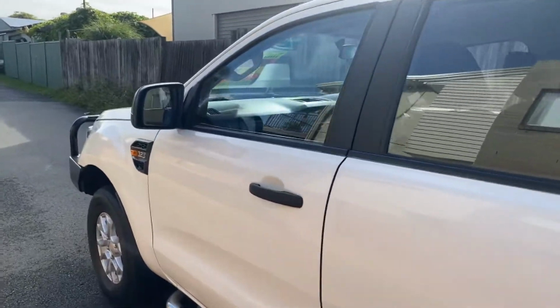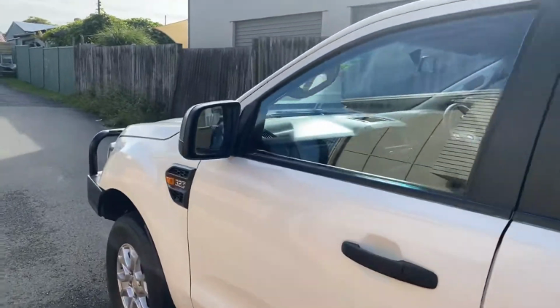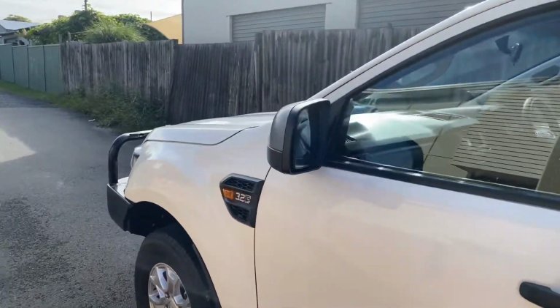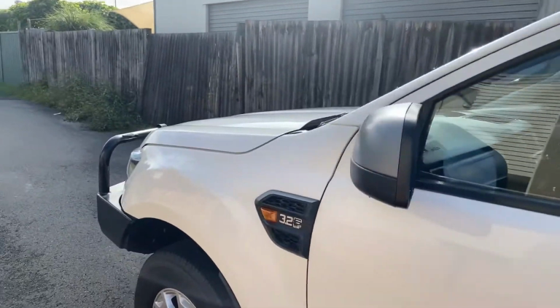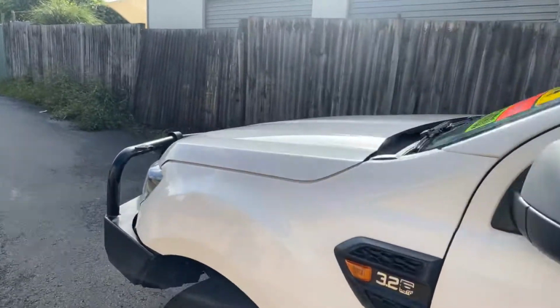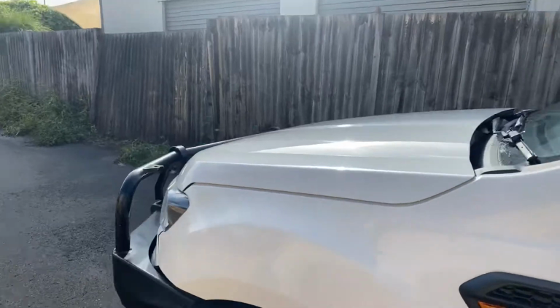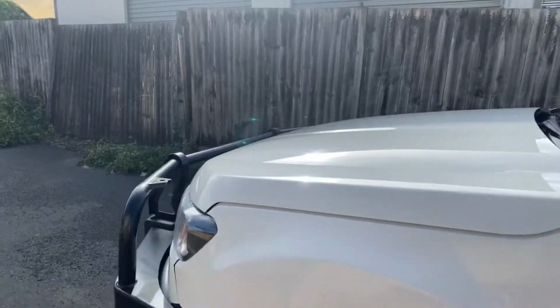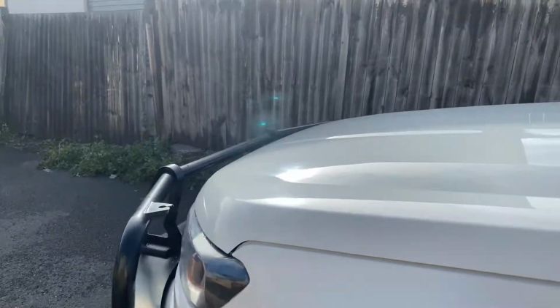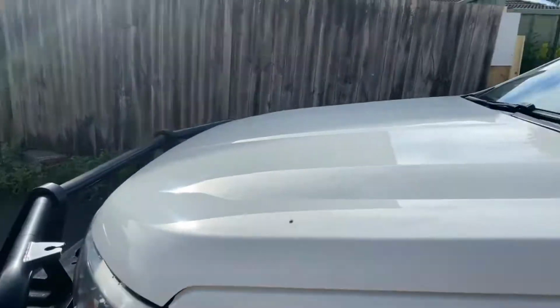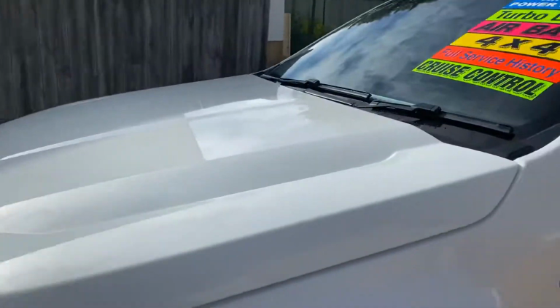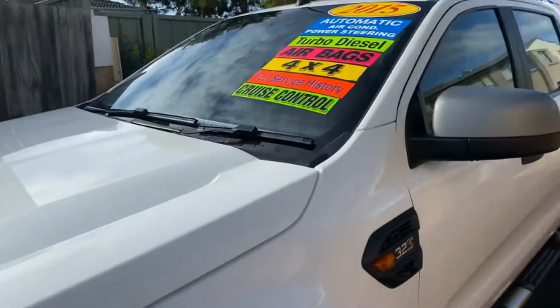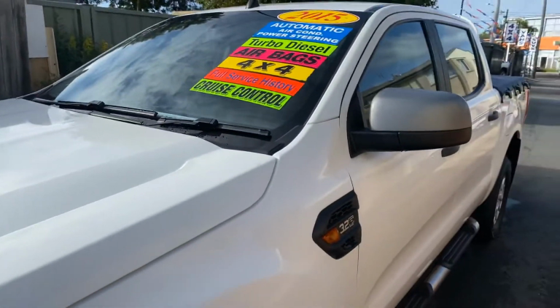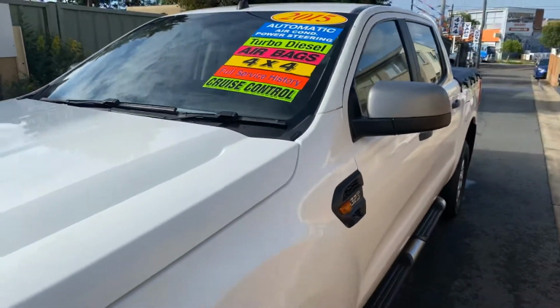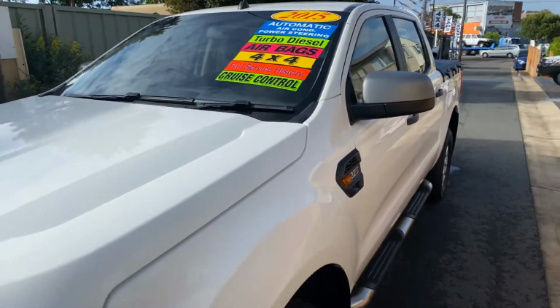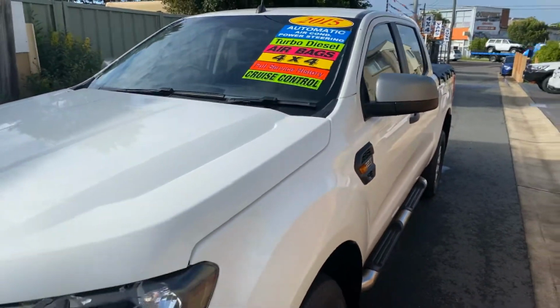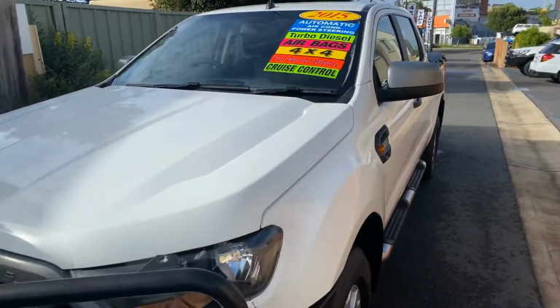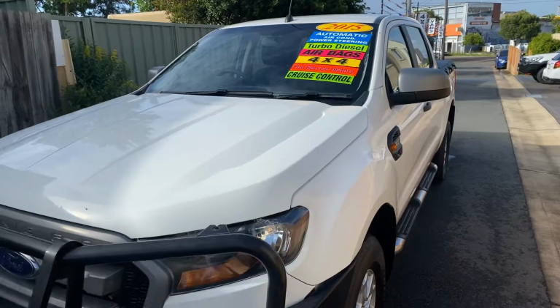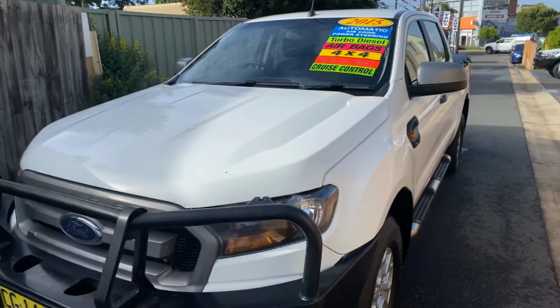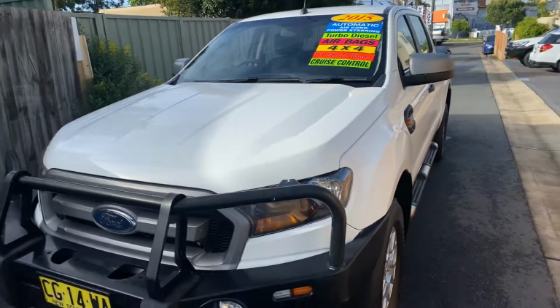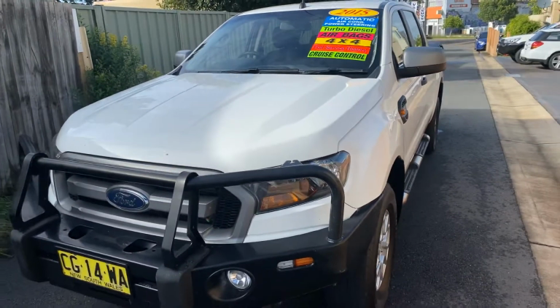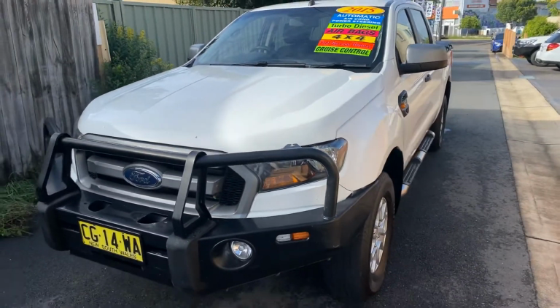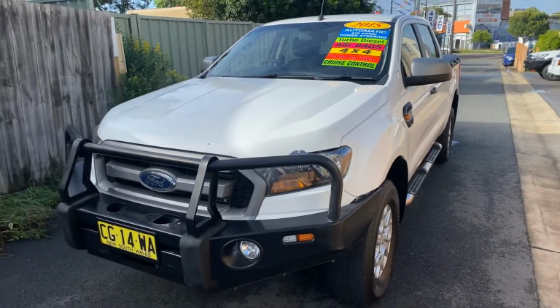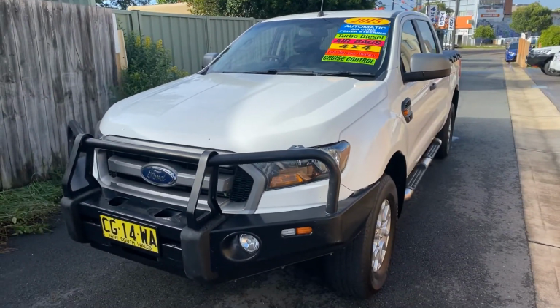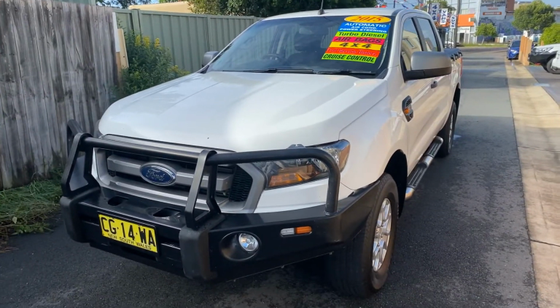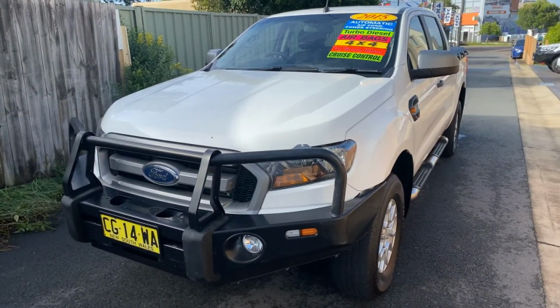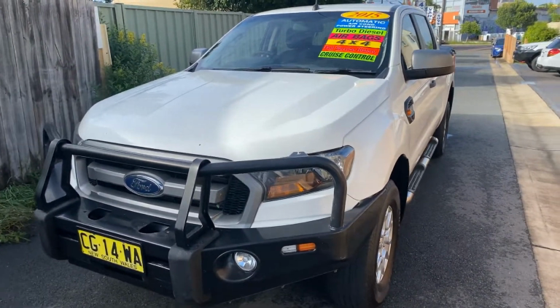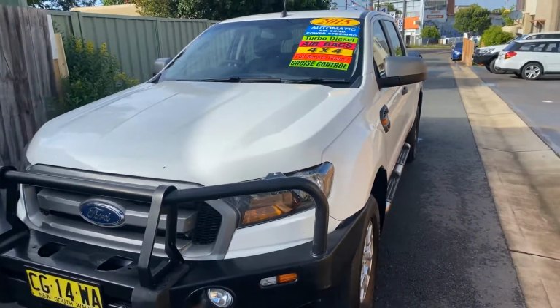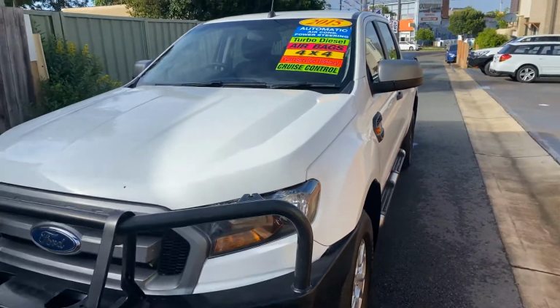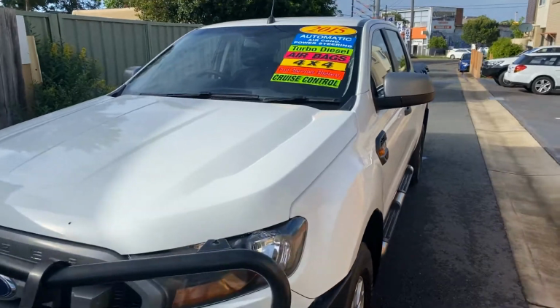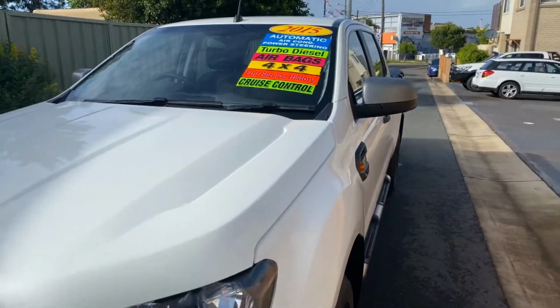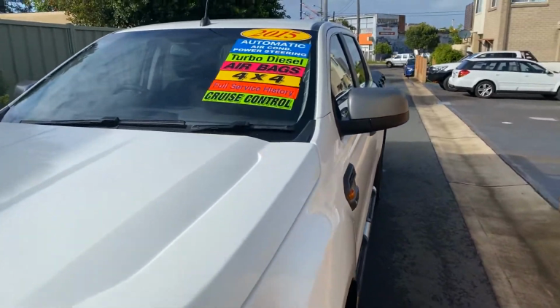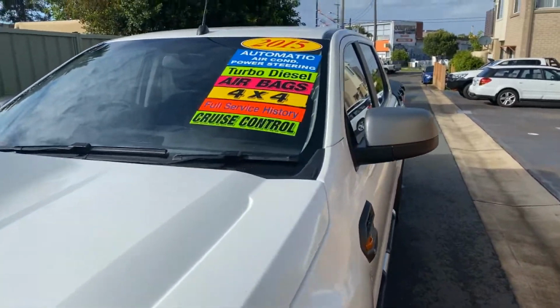To make more enquiries about this vehicle, call Jasmine Light Commercials on 49 608 155. Thank you.